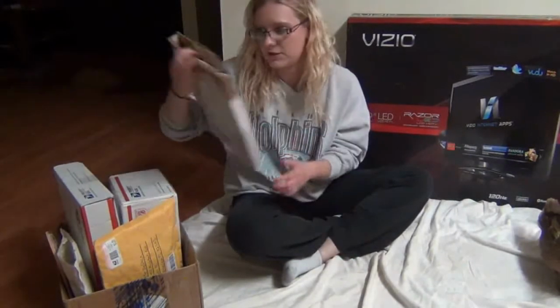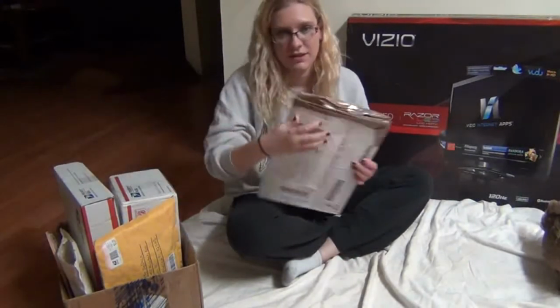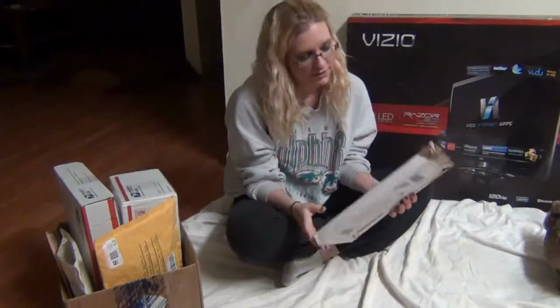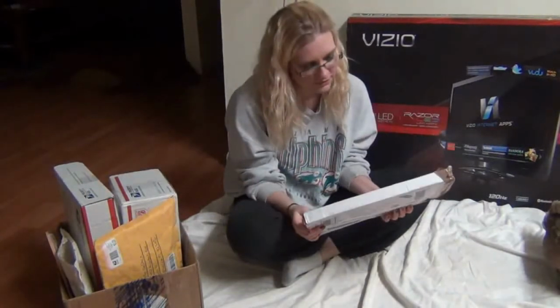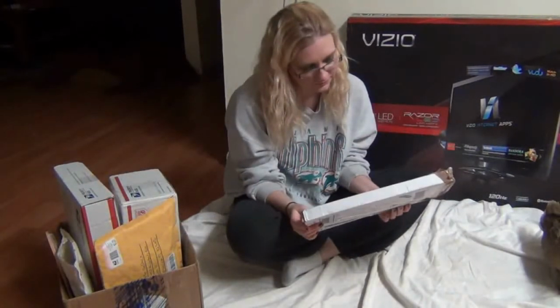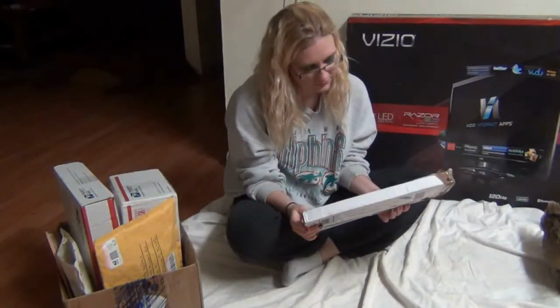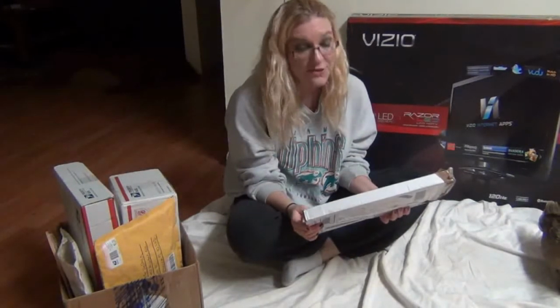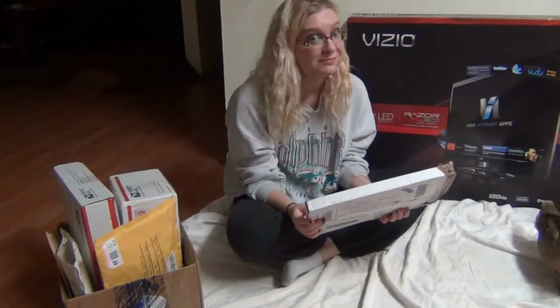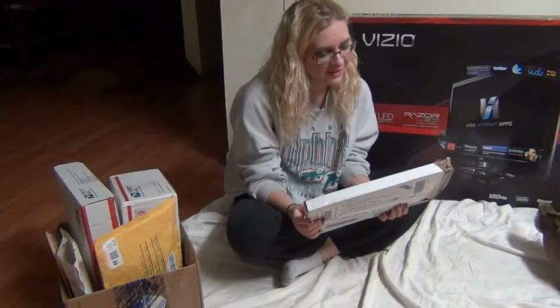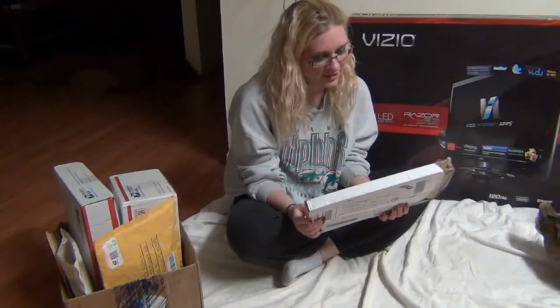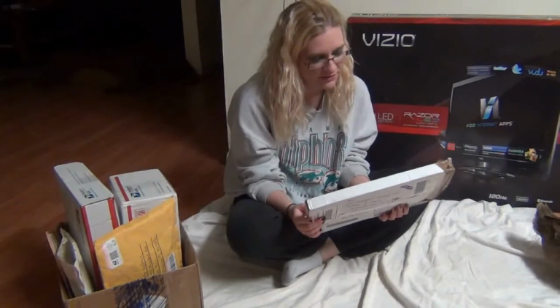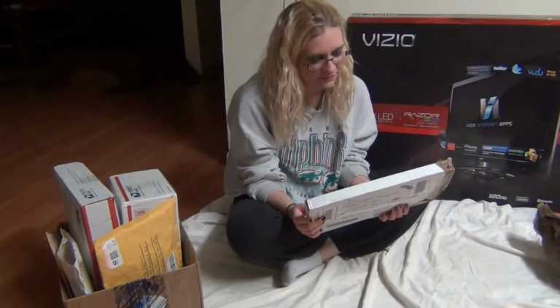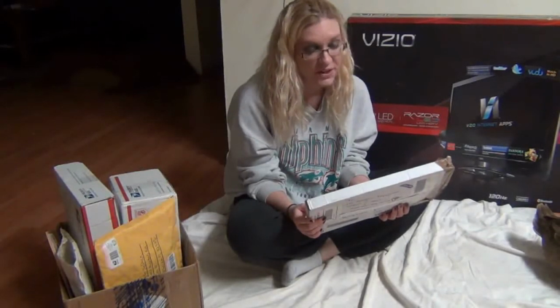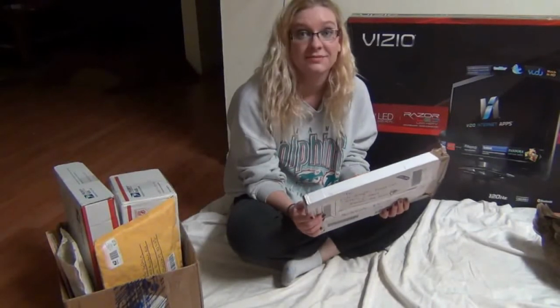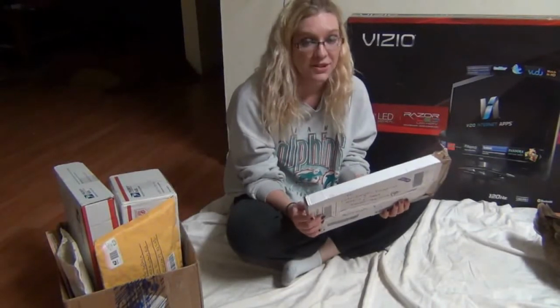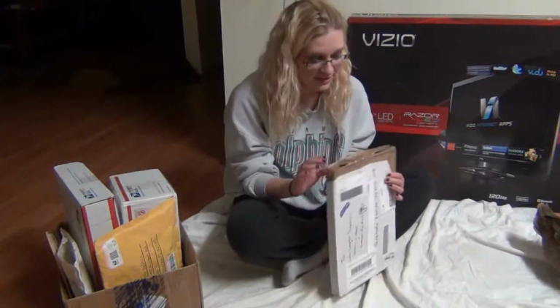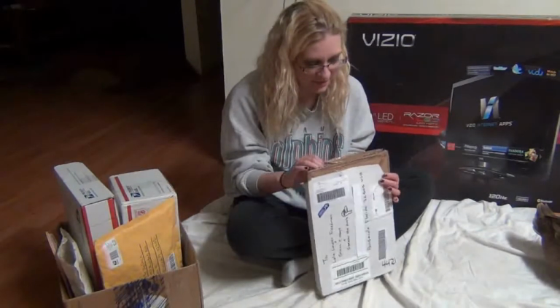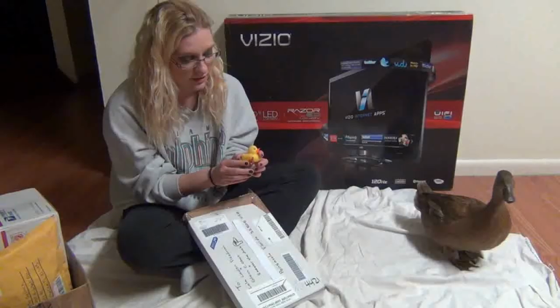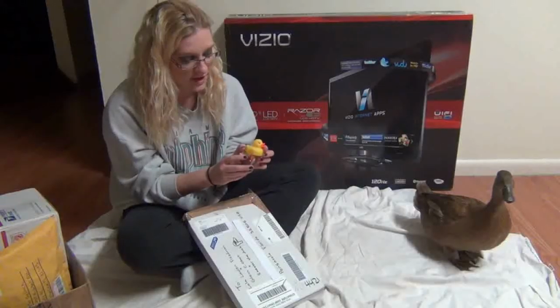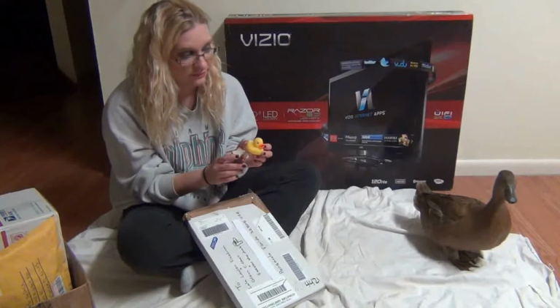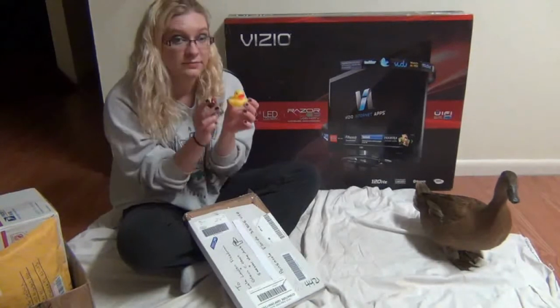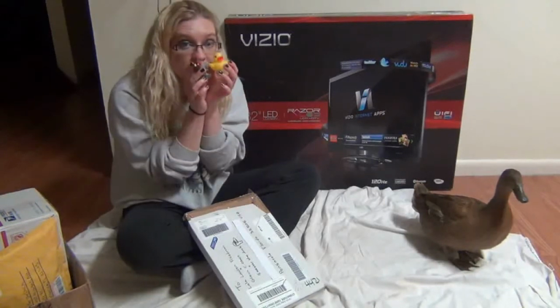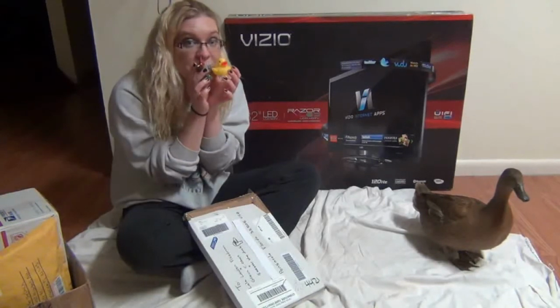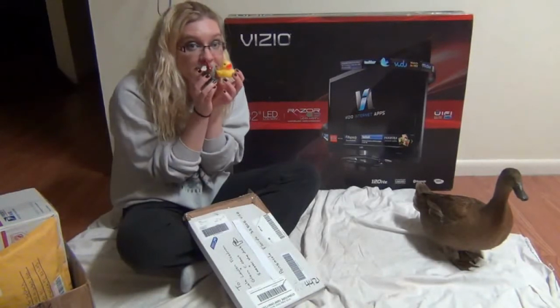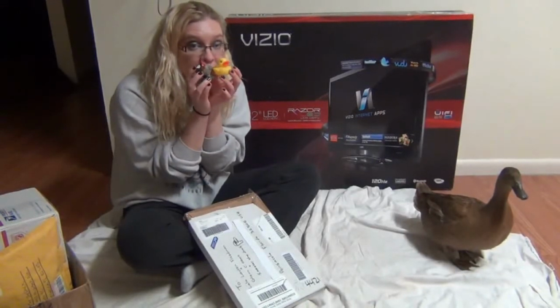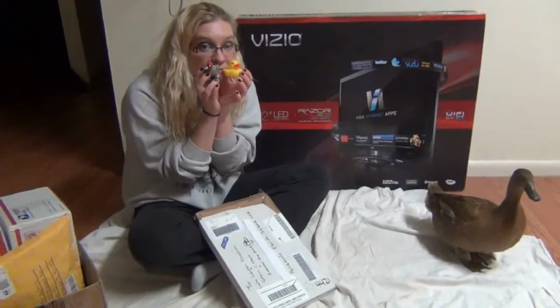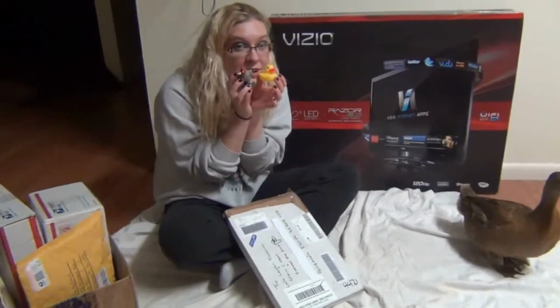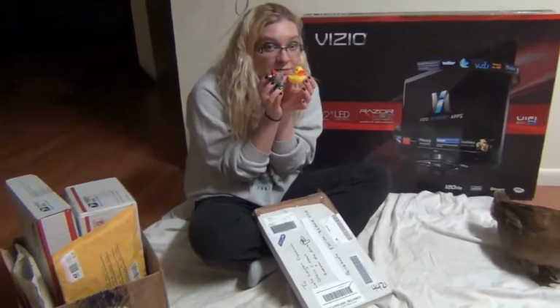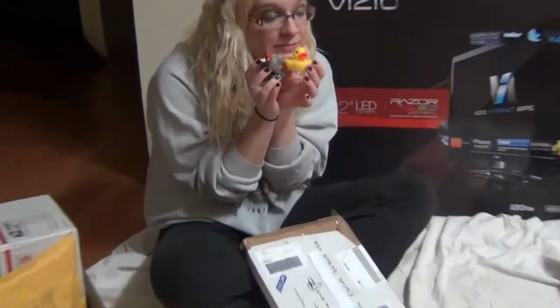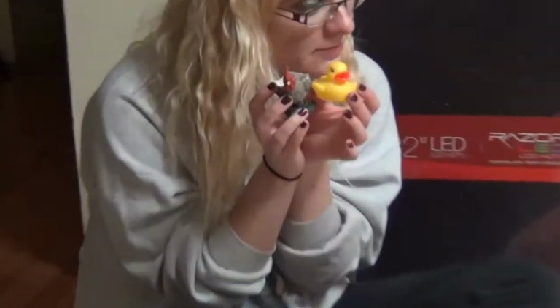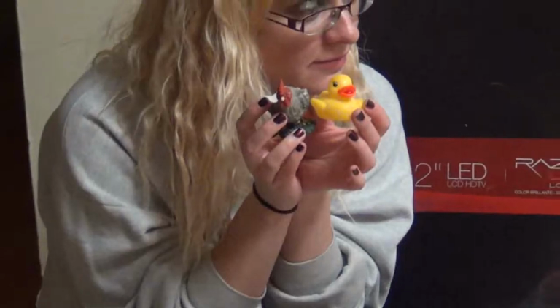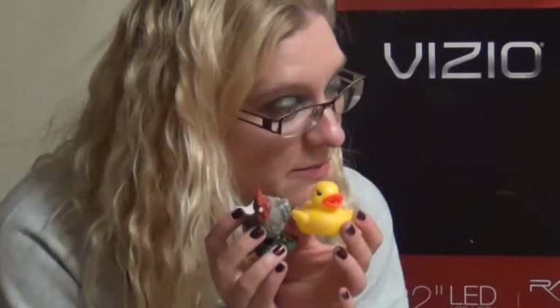Who did it come from? This came from the Netherlands, from Jeffrey Hoogveld — I hope I said that right. We've got... a chicken and a duck. A chicken and a duck, look at that!